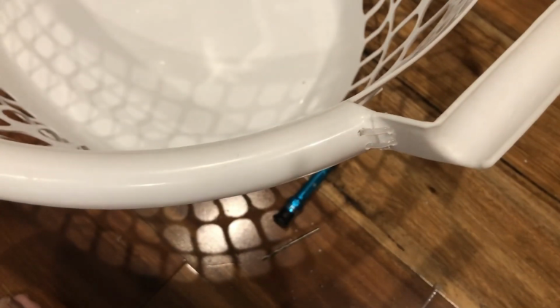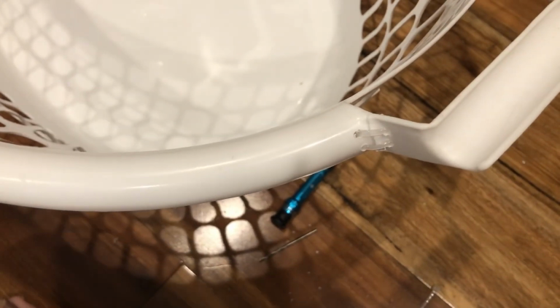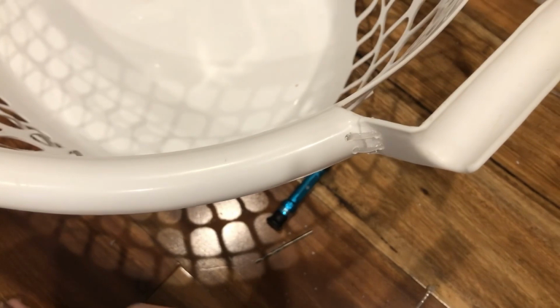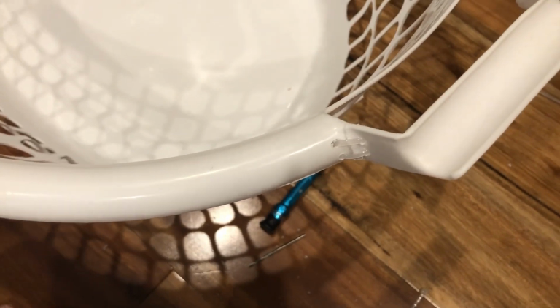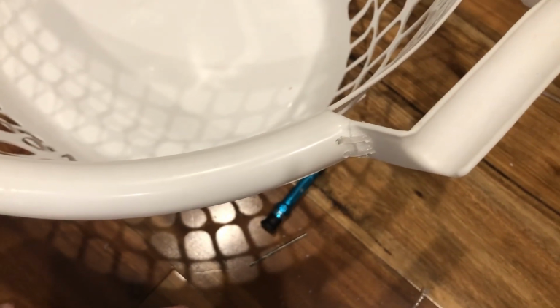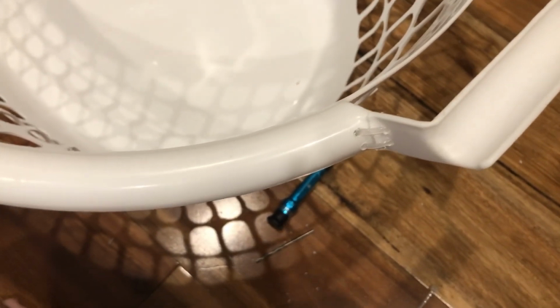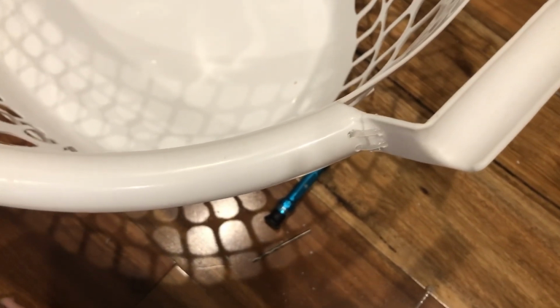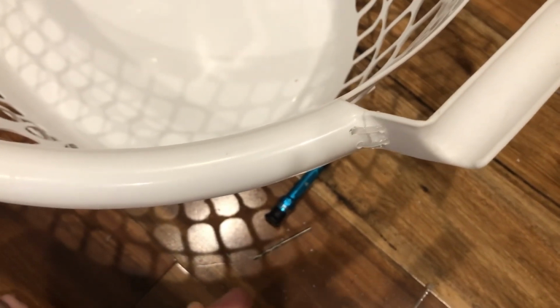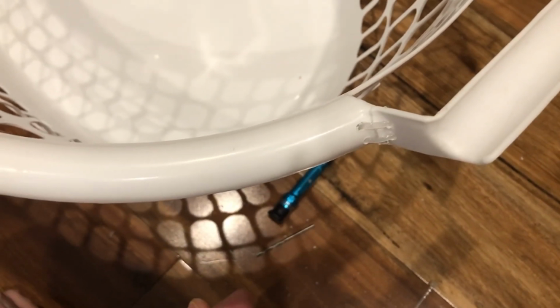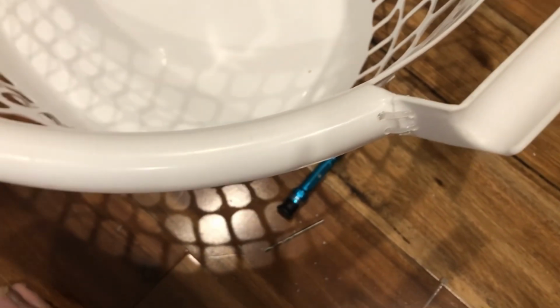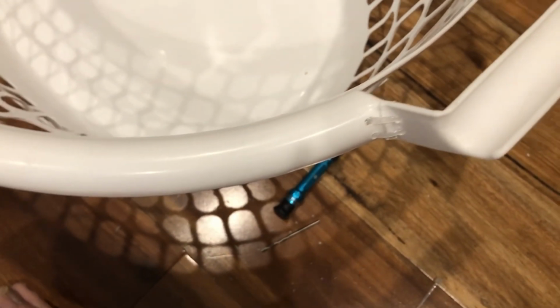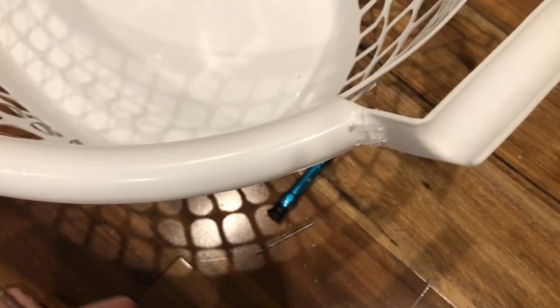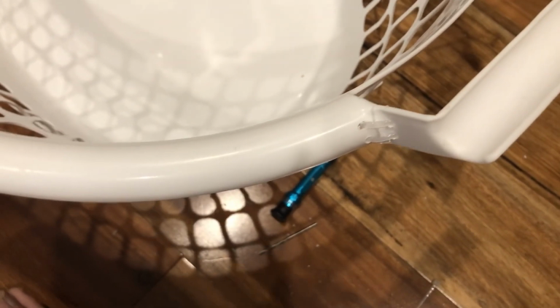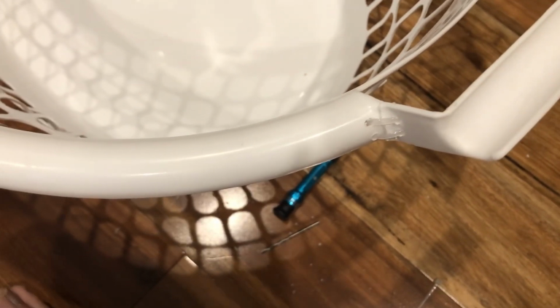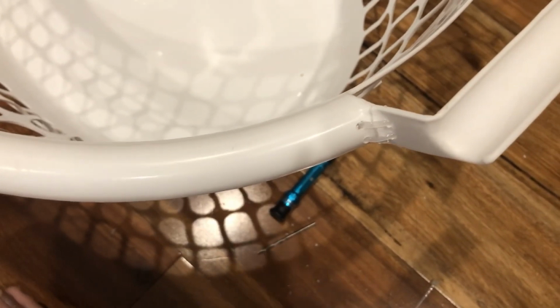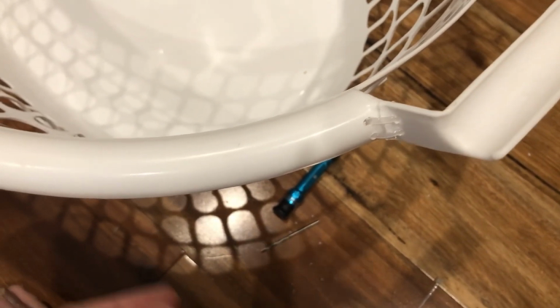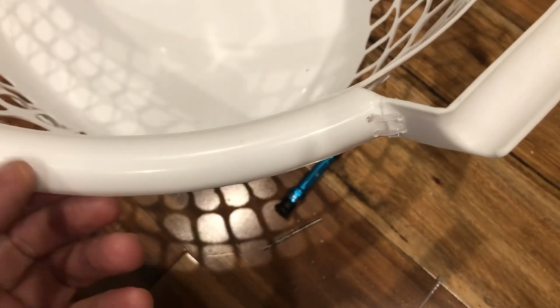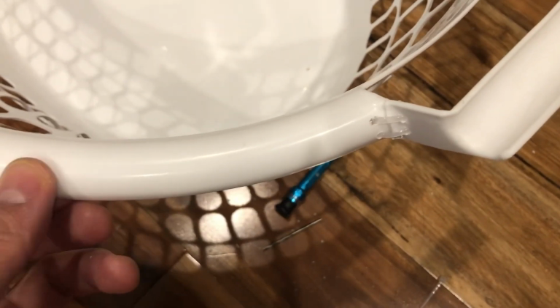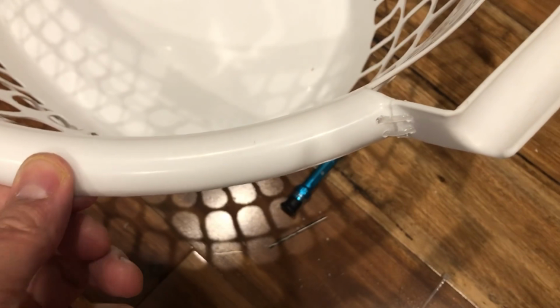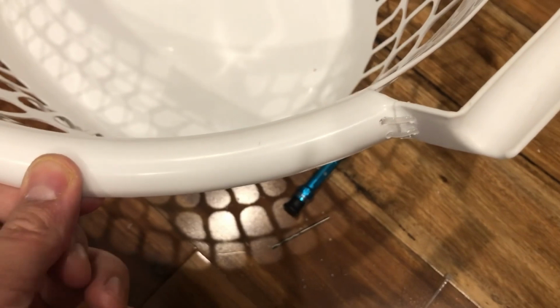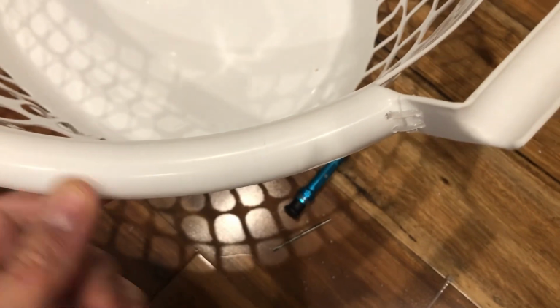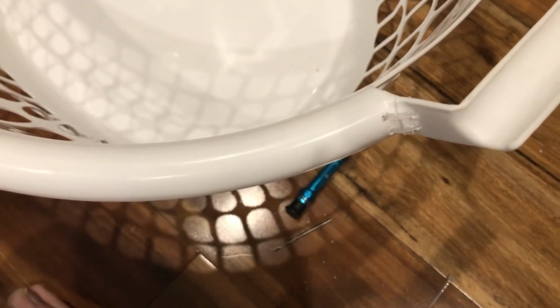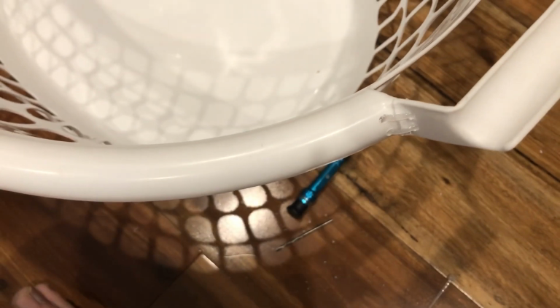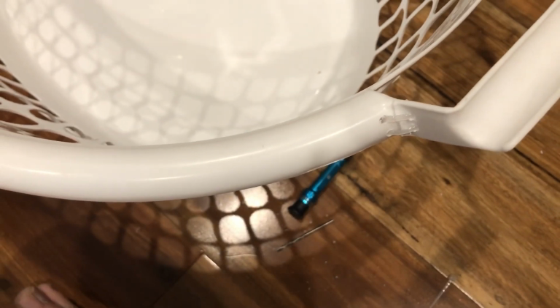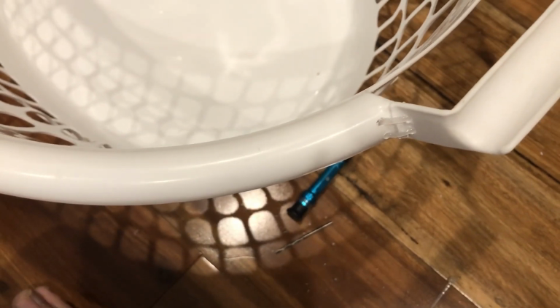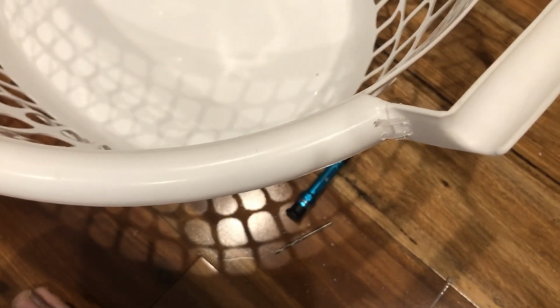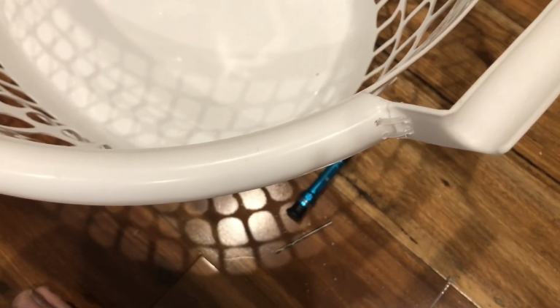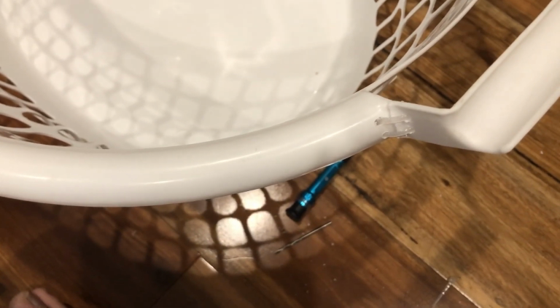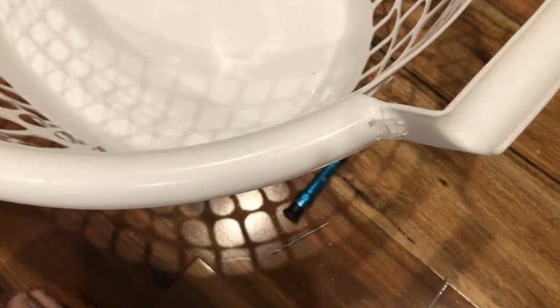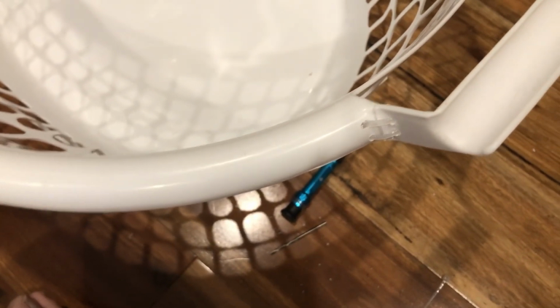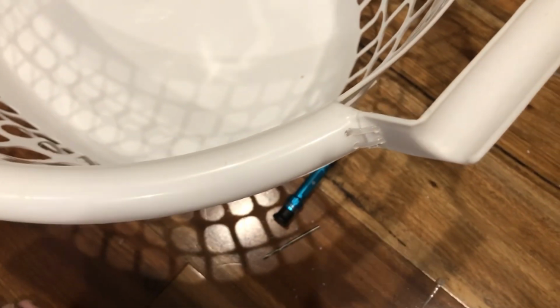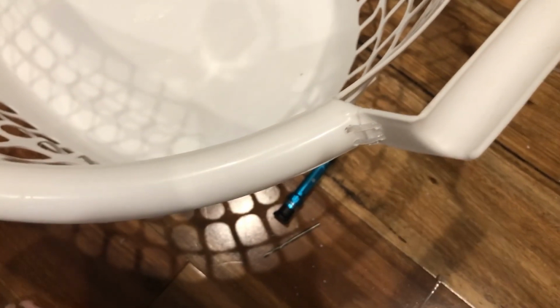This is just how I've fixed mine because I can't be bothered to go out just to buy another laundry basket. Thanks for watching guys!